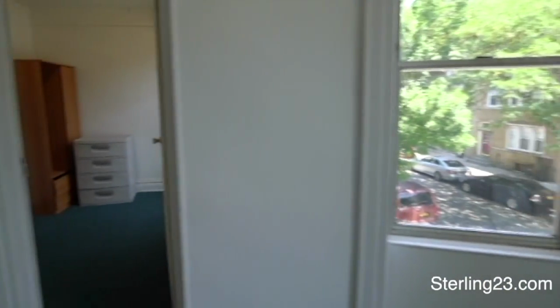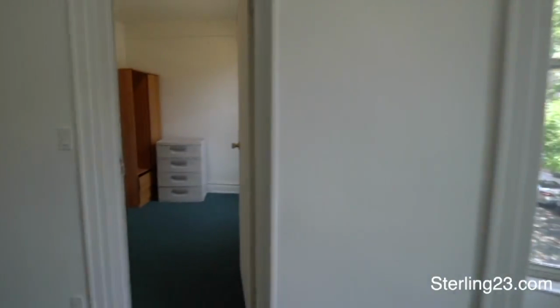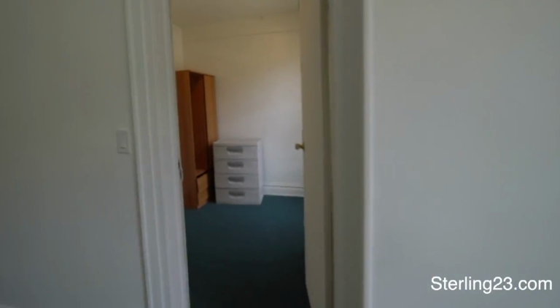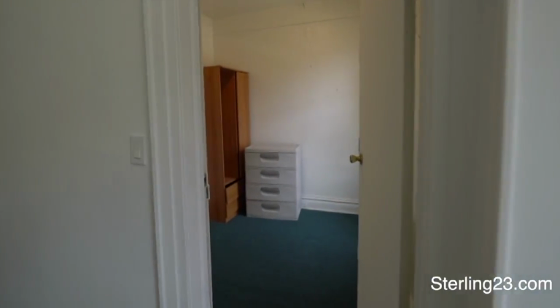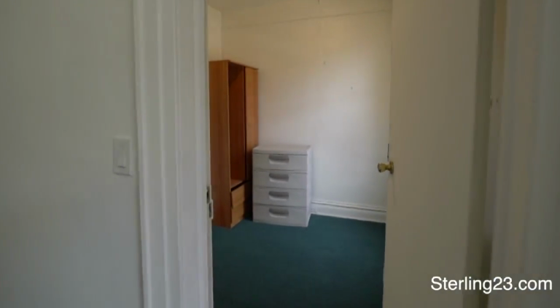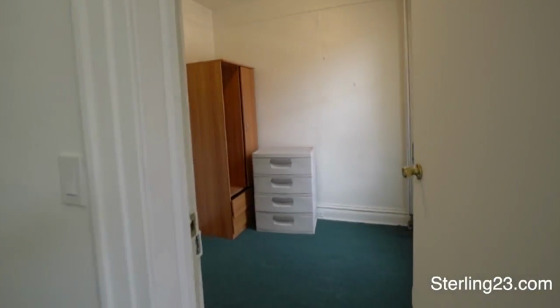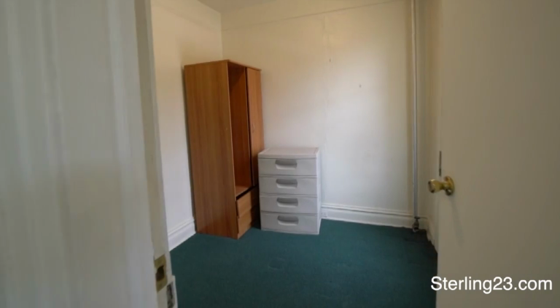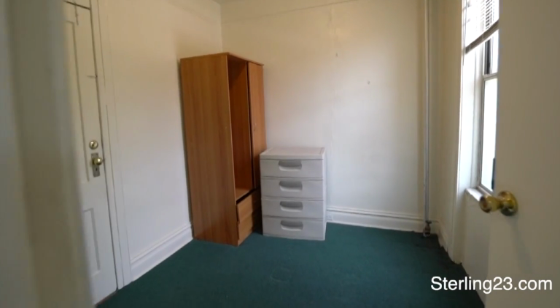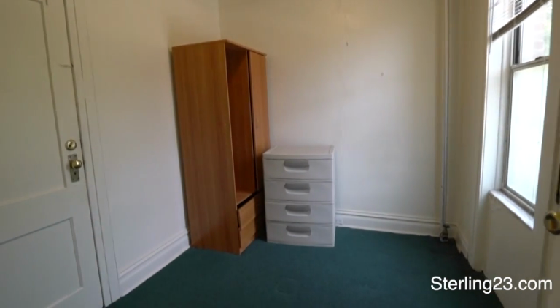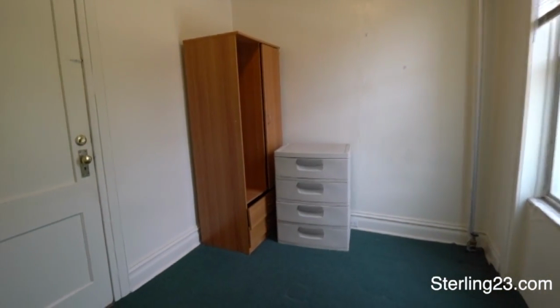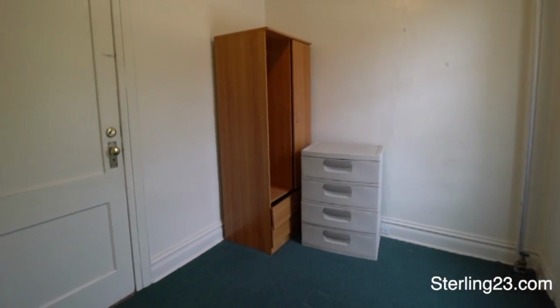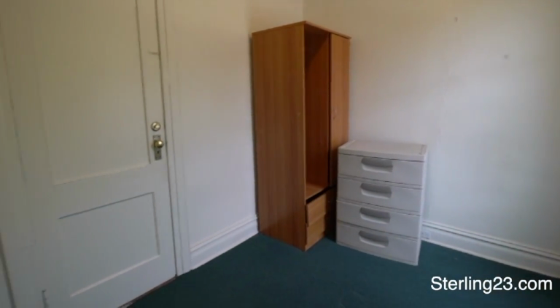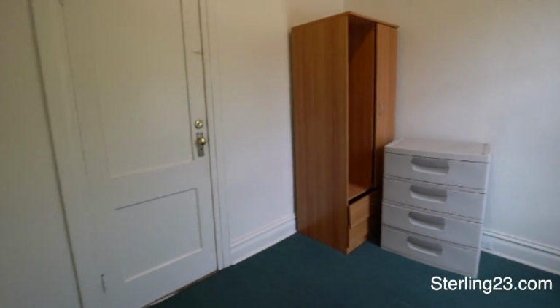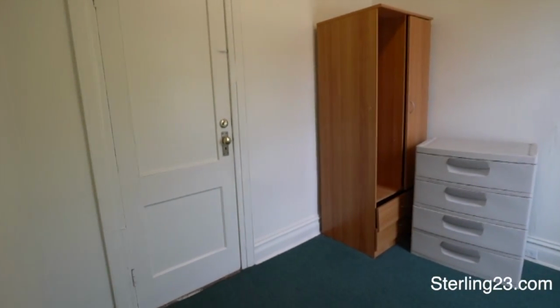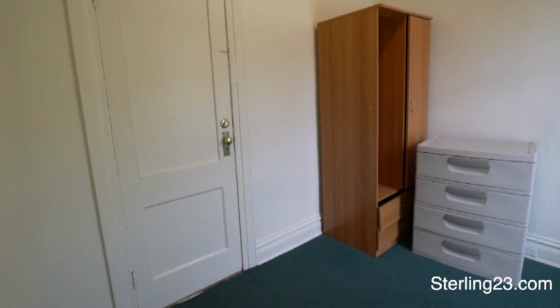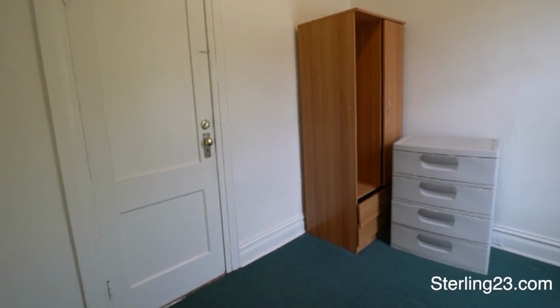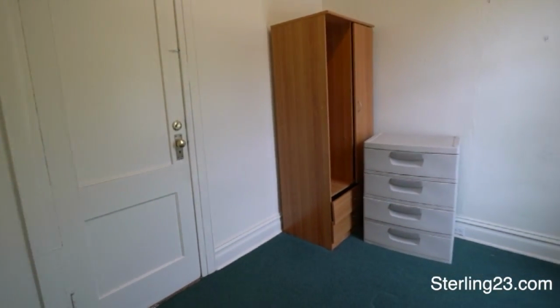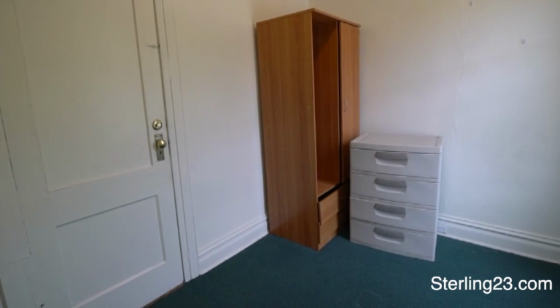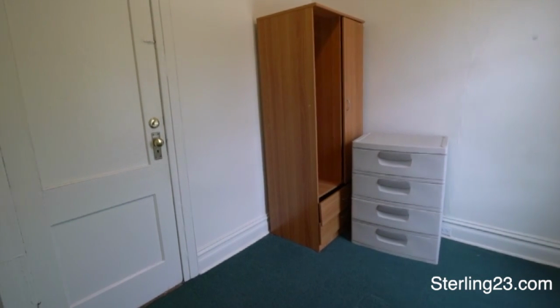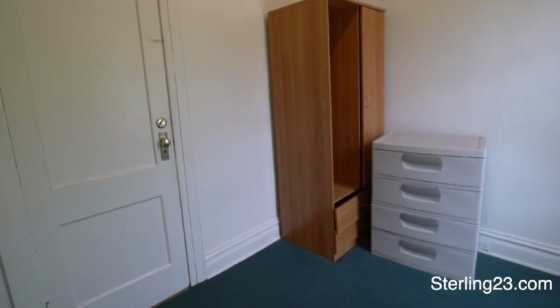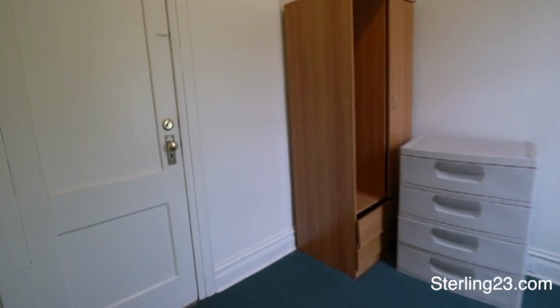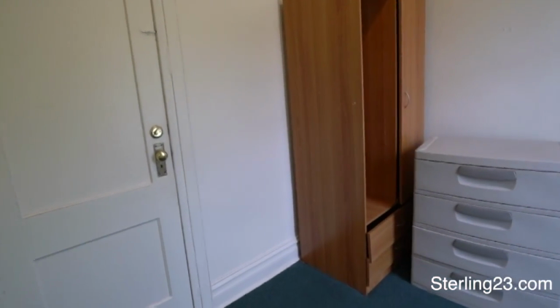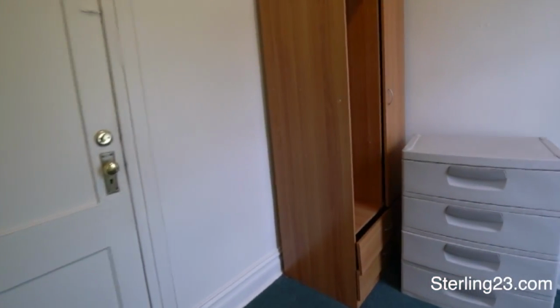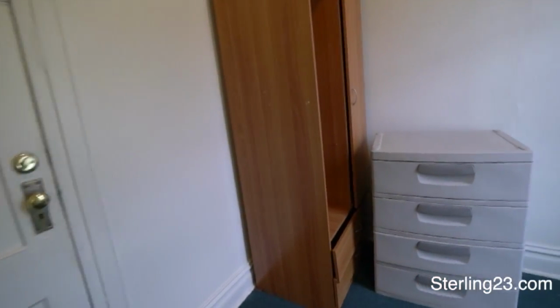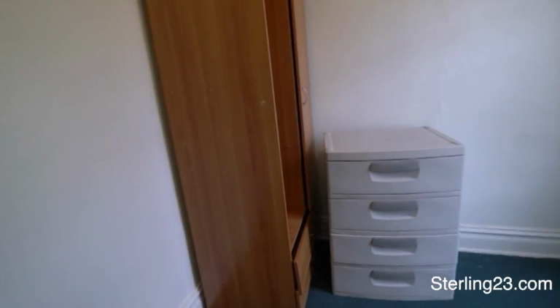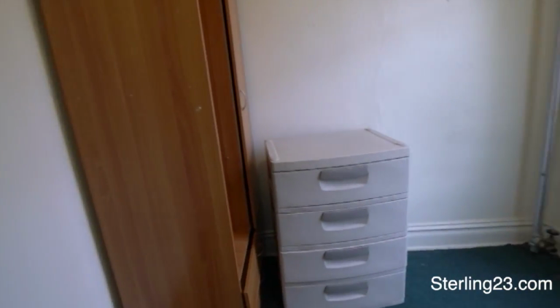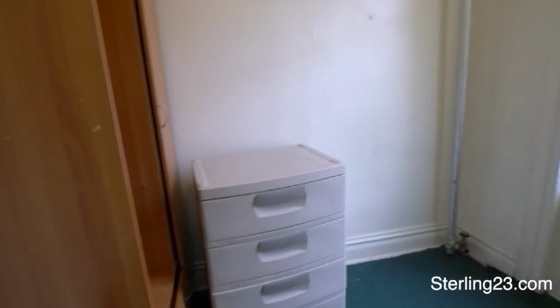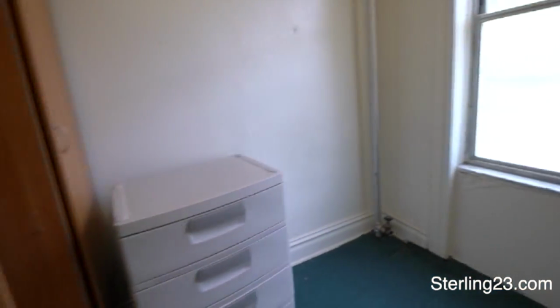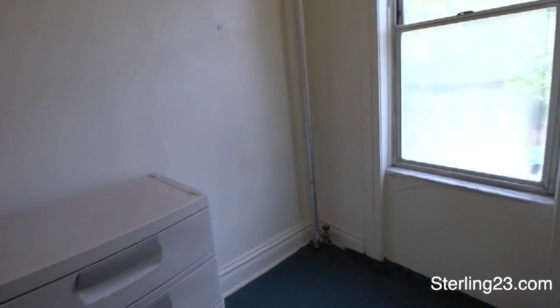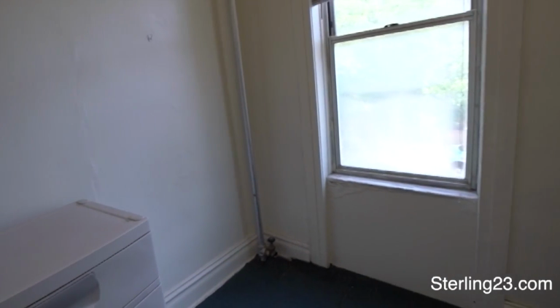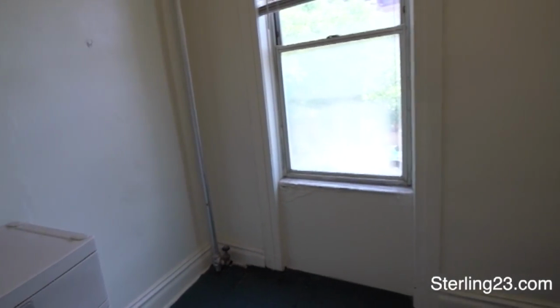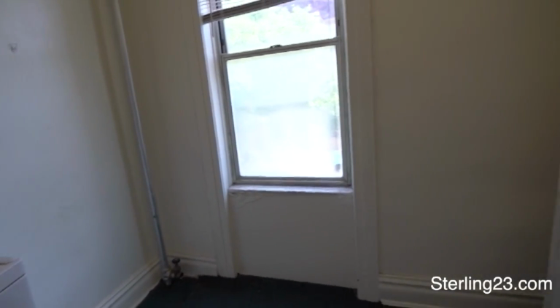And then this is another bedroom which also has access to the hallway. It can fit a full size bed, and there's a large window here as well.